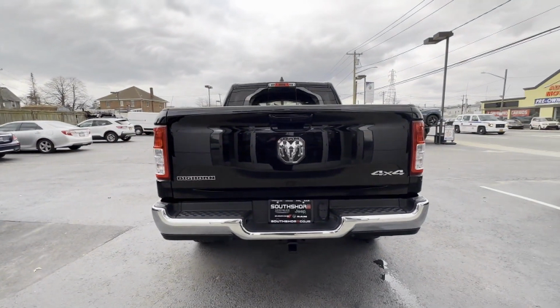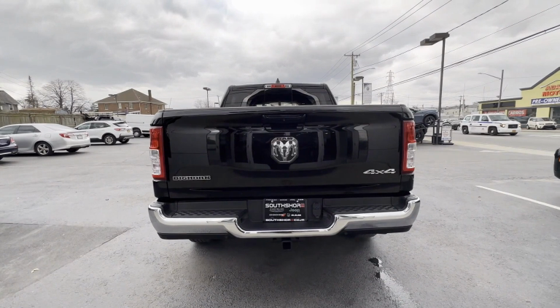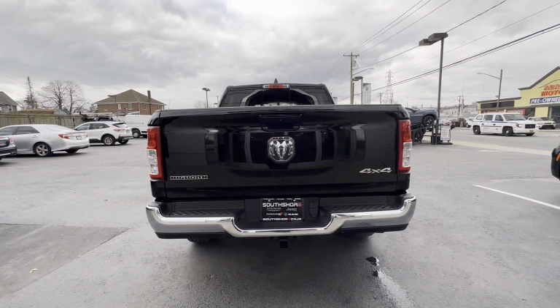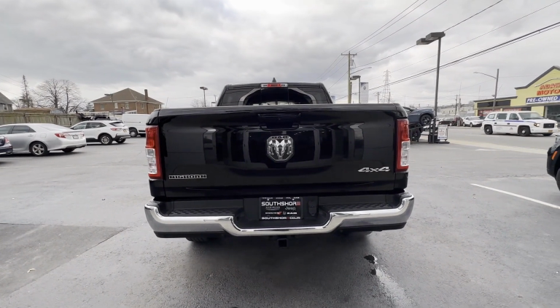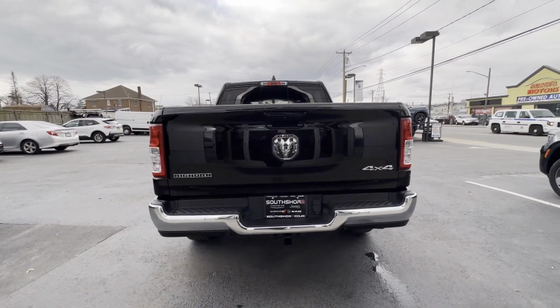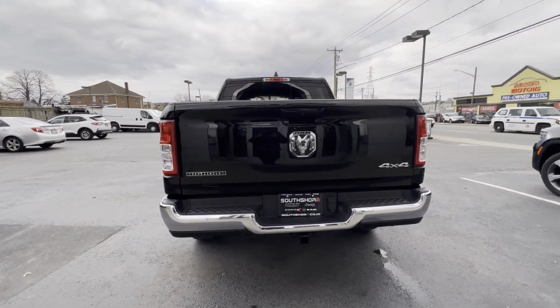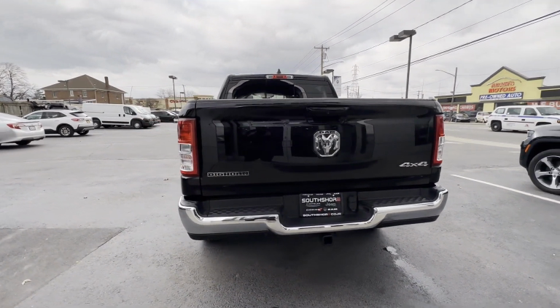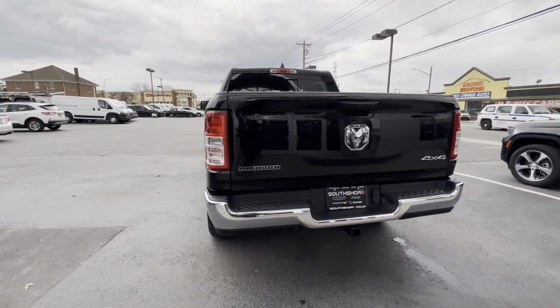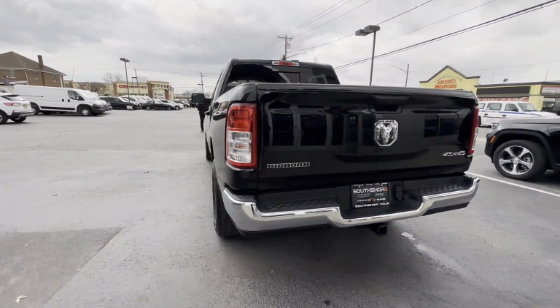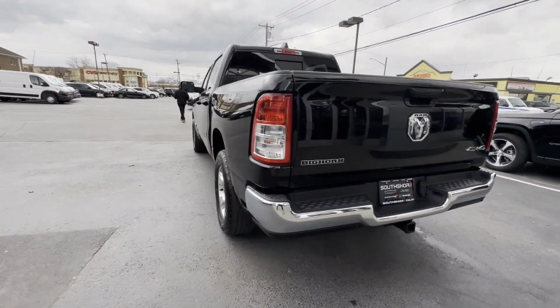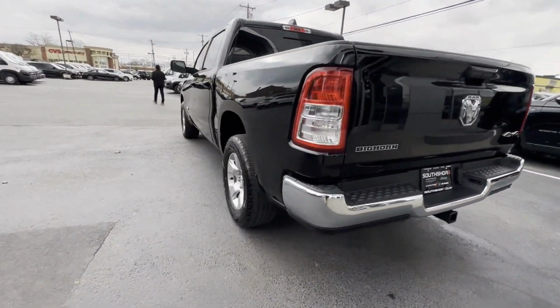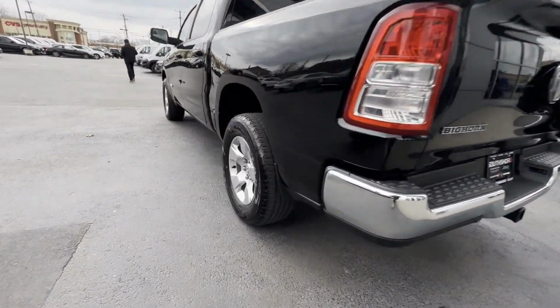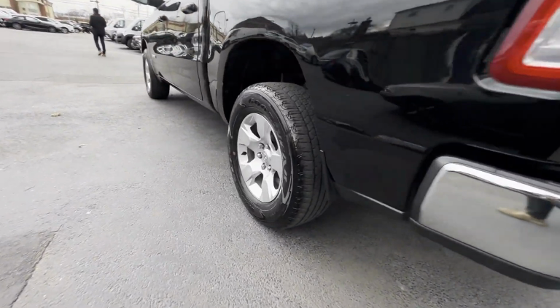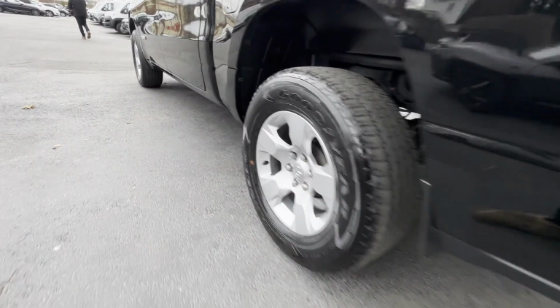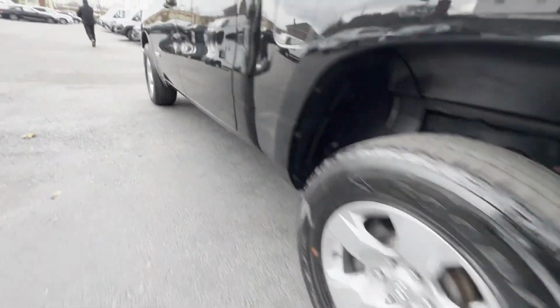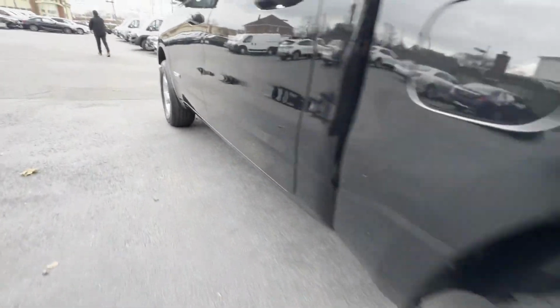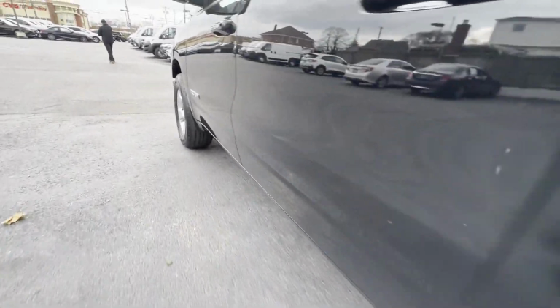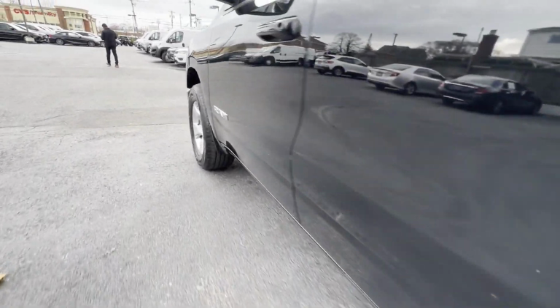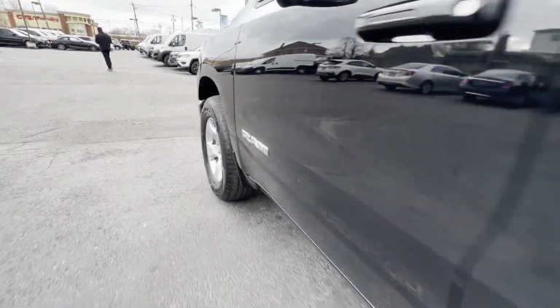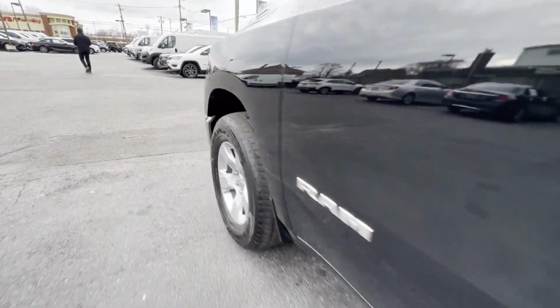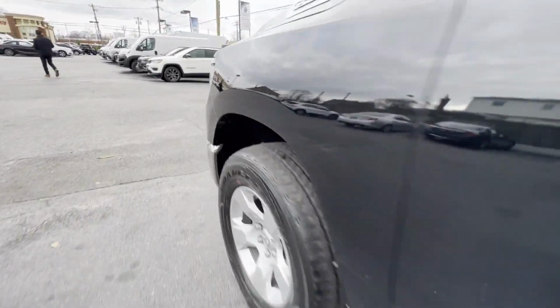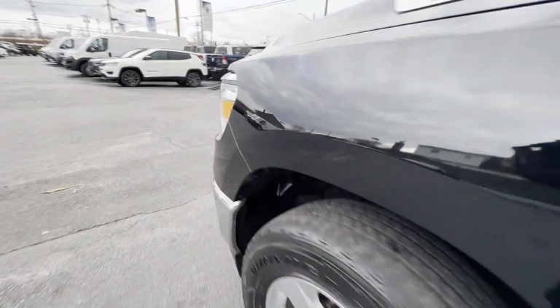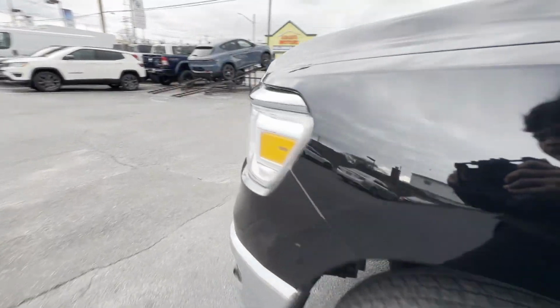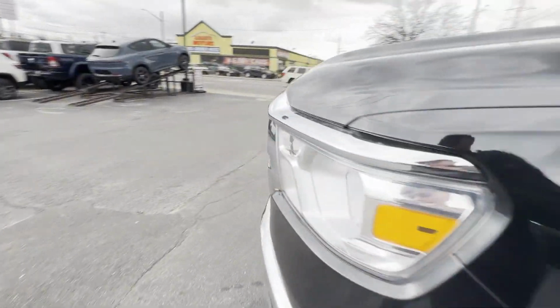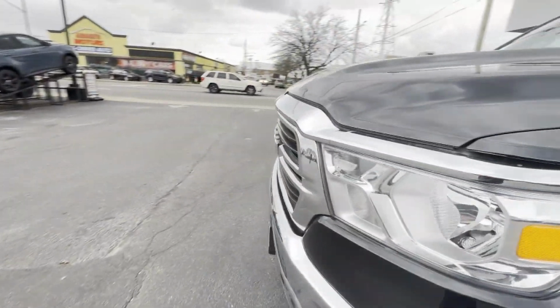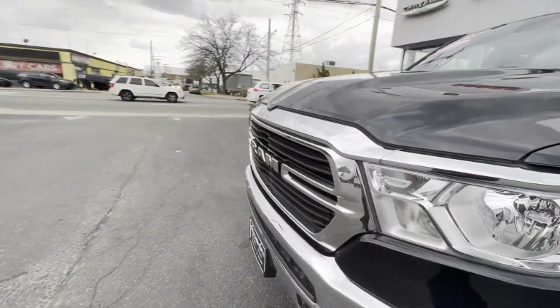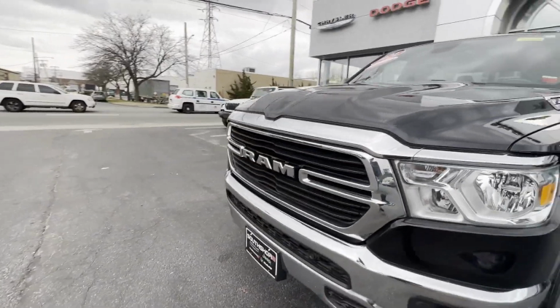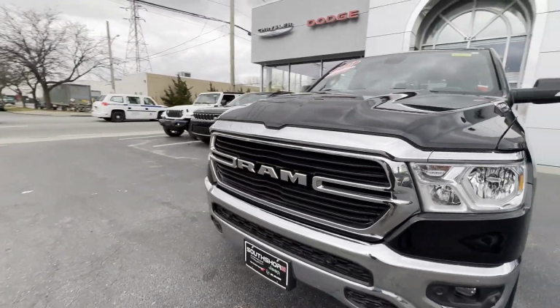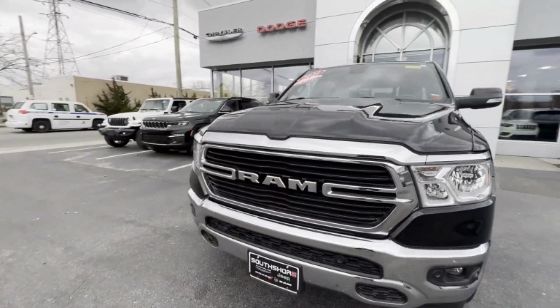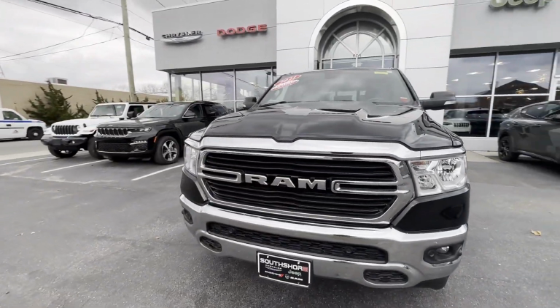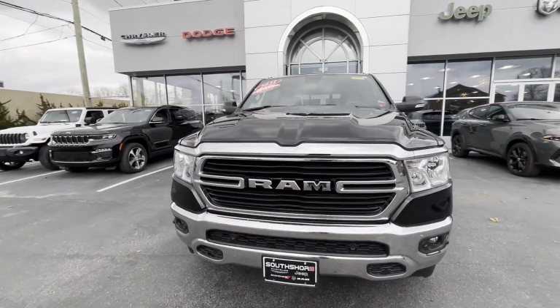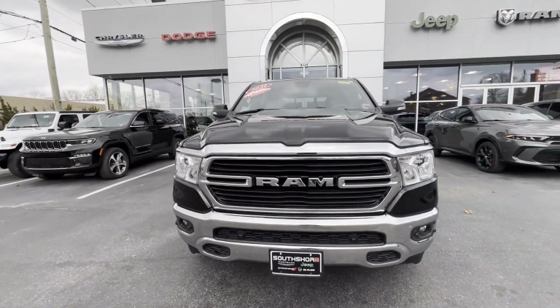Four-wheel drive, heated side view mirrors, backup camera, tinted windows, pass-through rear seat, Bluetooth, brake assist, keyless start, keyless entry, steering wheel audio controls.